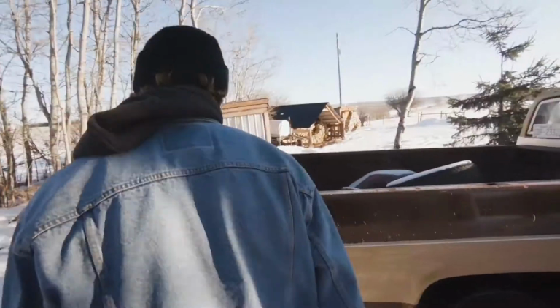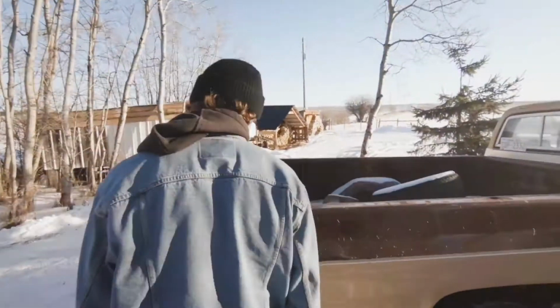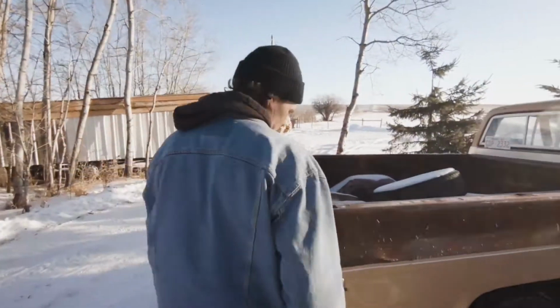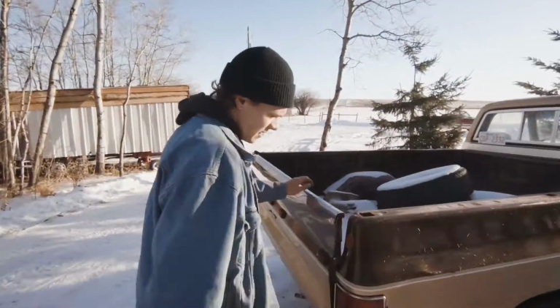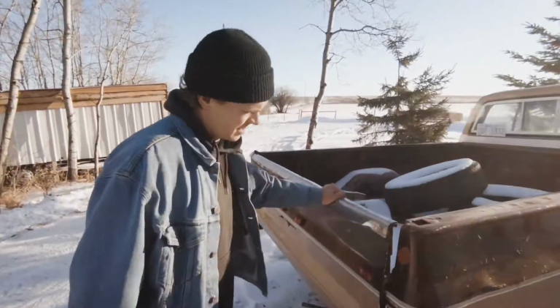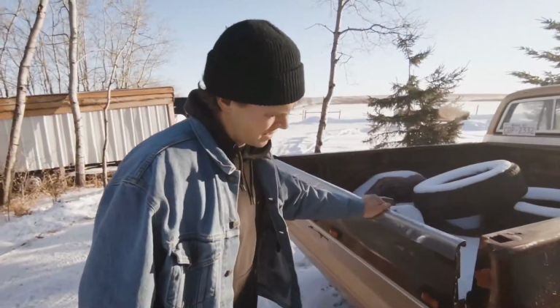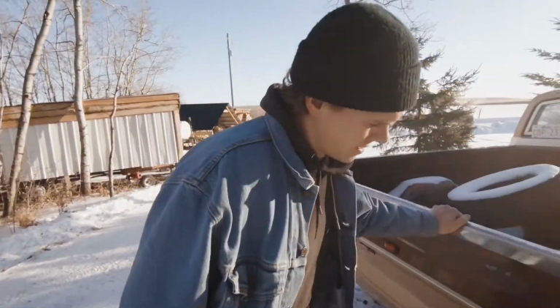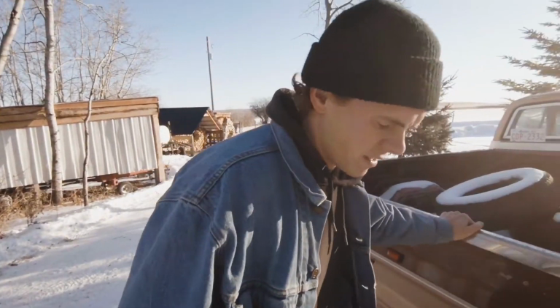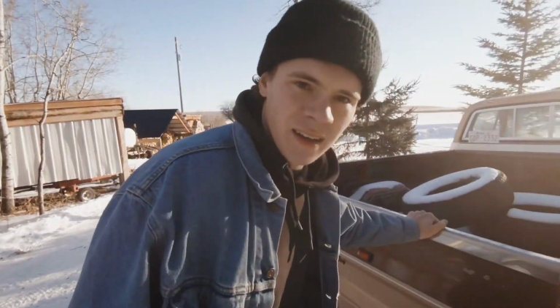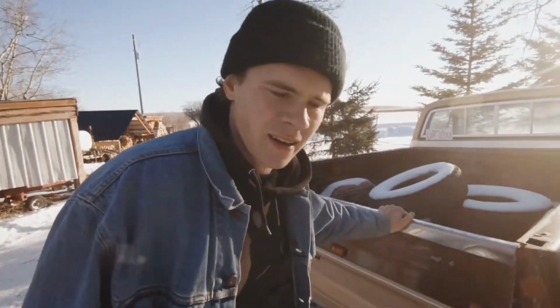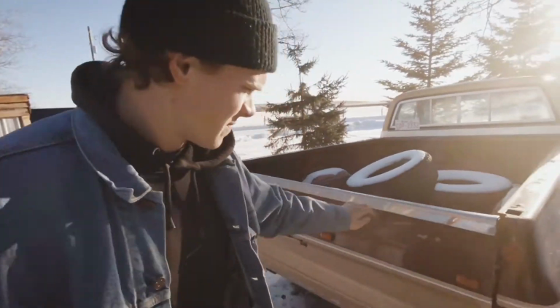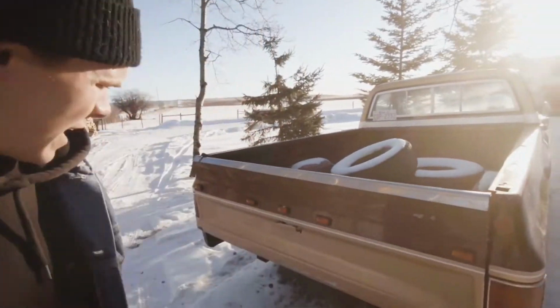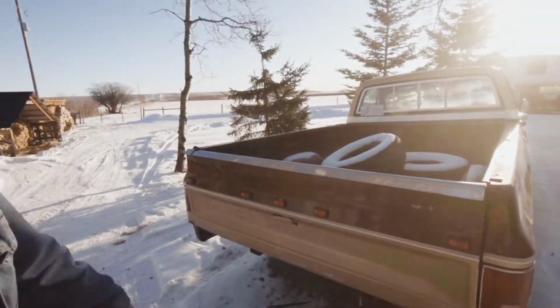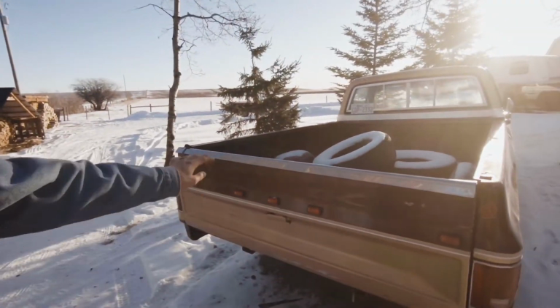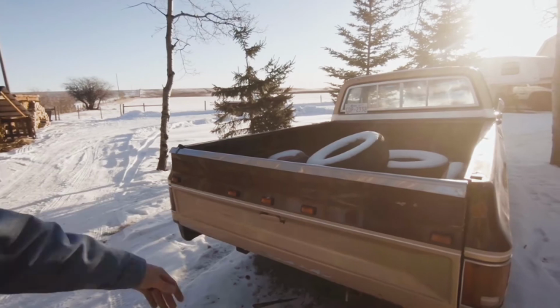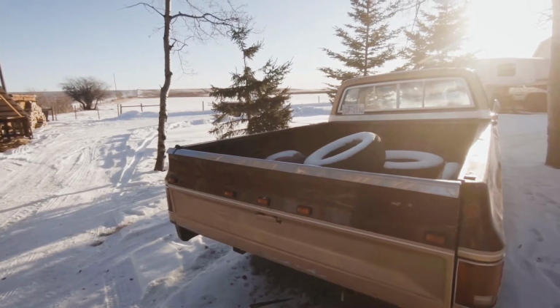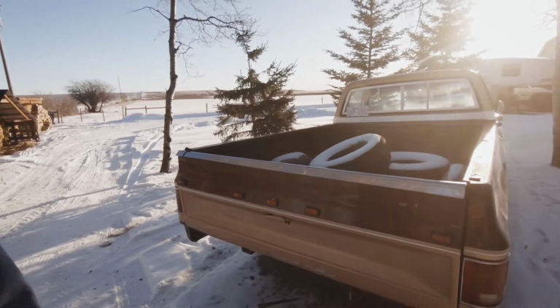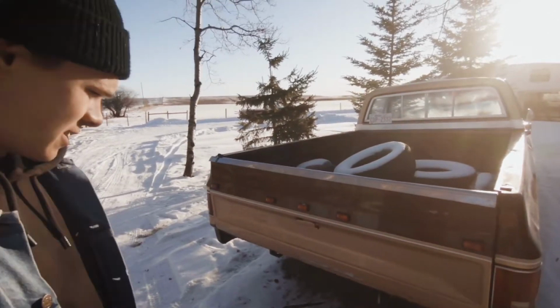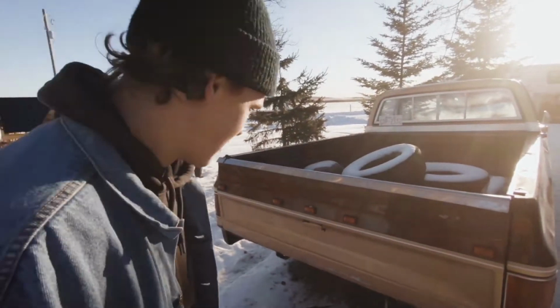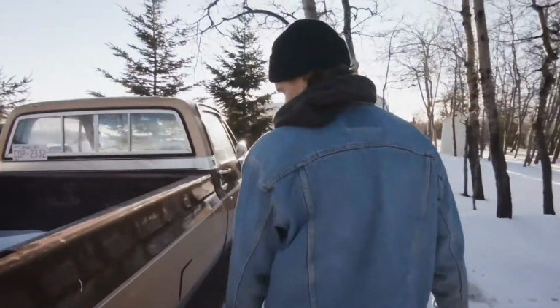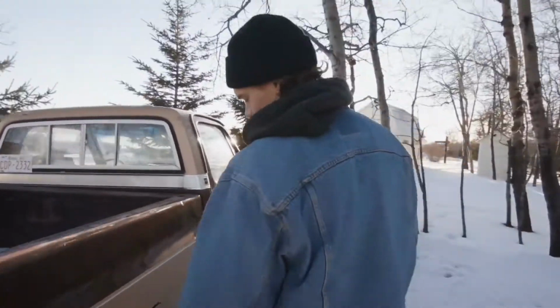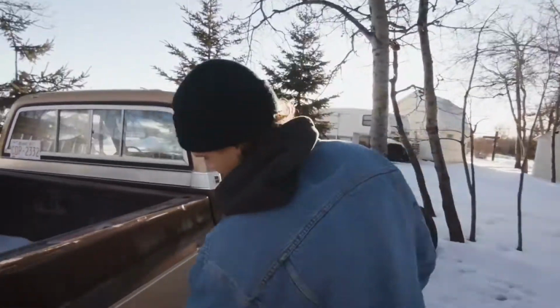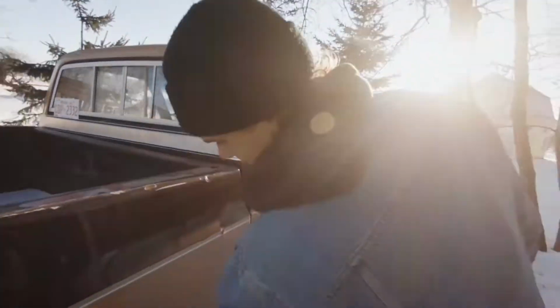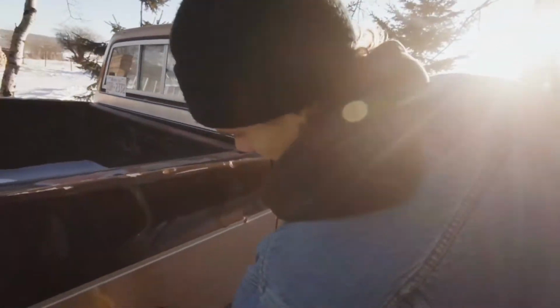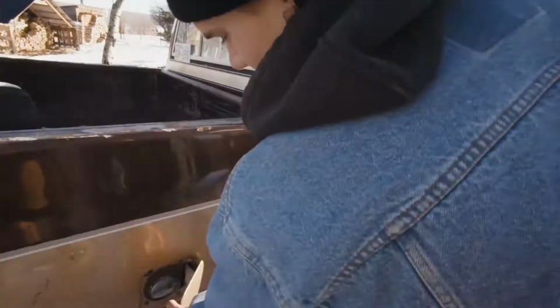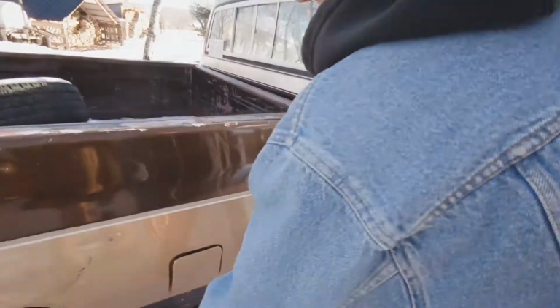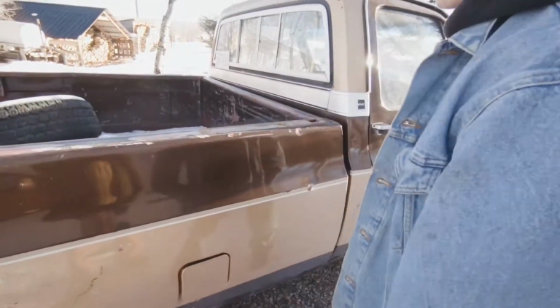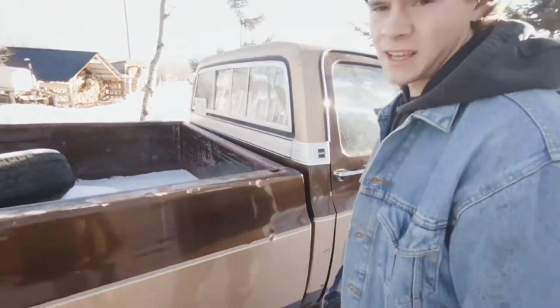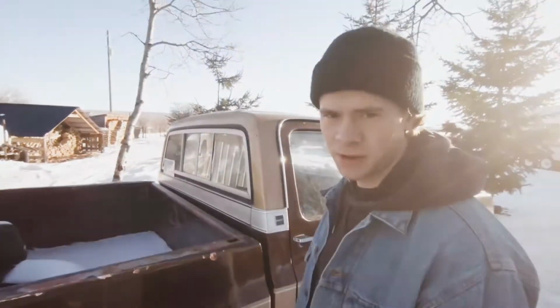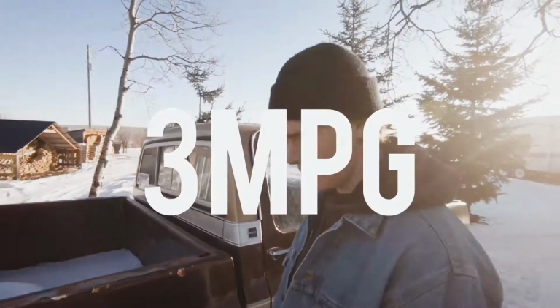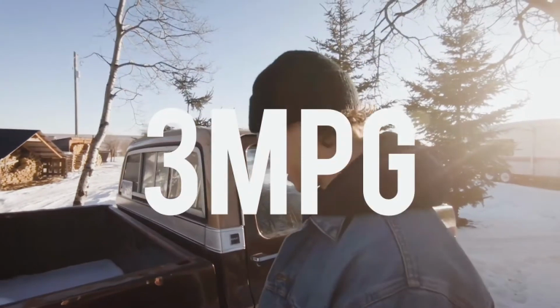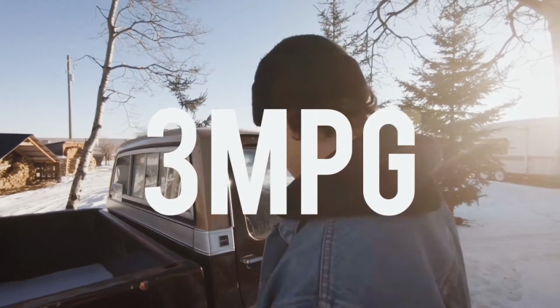The tailgate here — I took out the latch because it's weight reduction. I've got the dual gas tanks because this thing gets about three miles to the gallon.